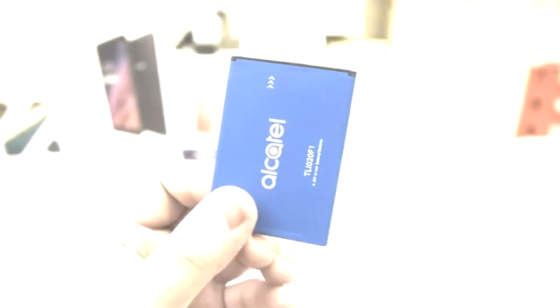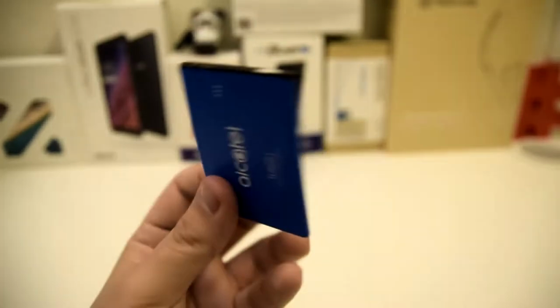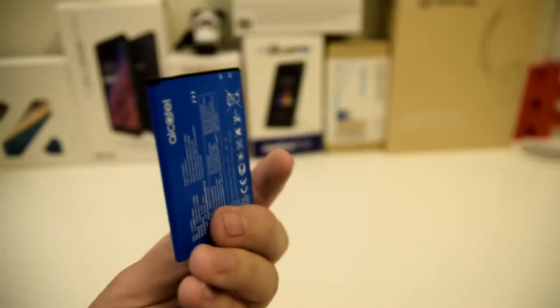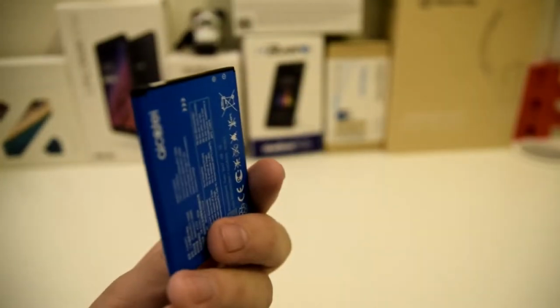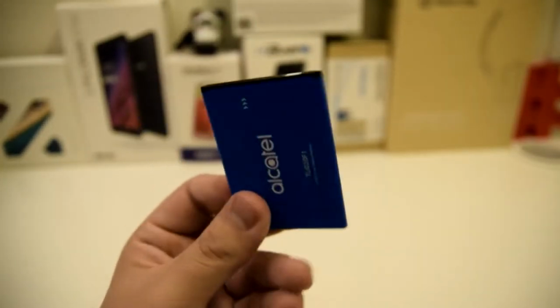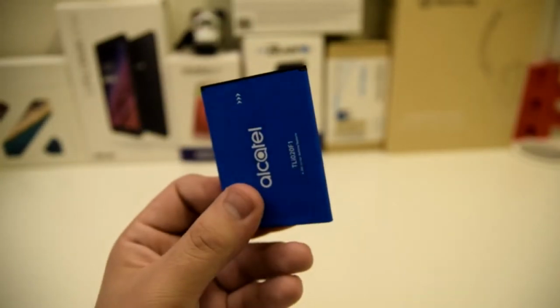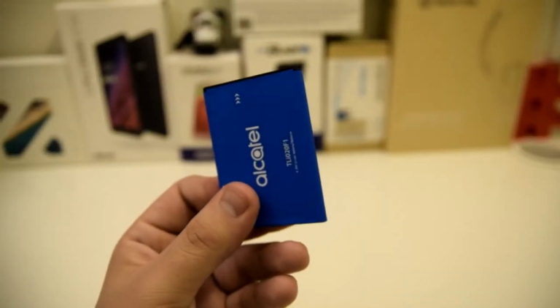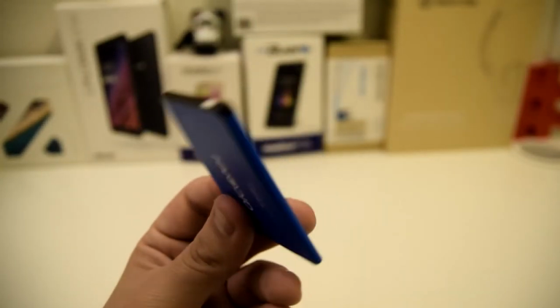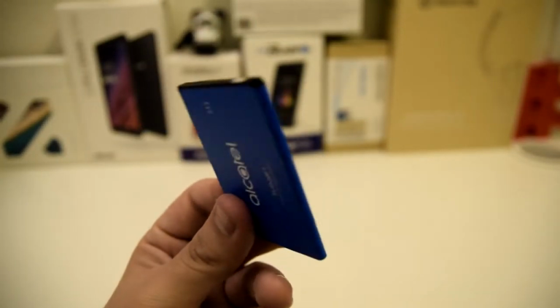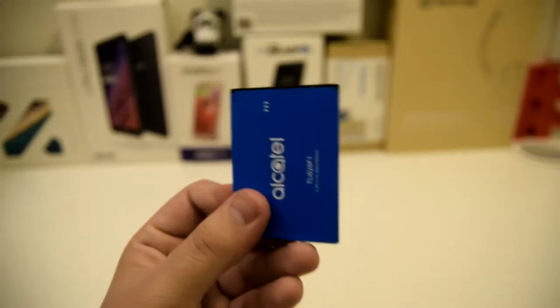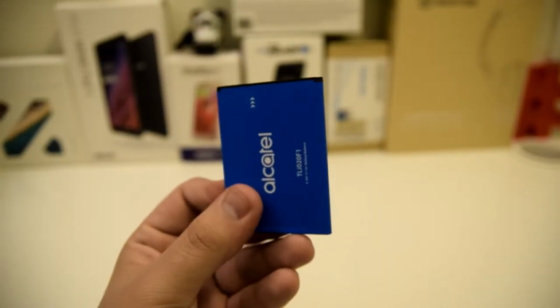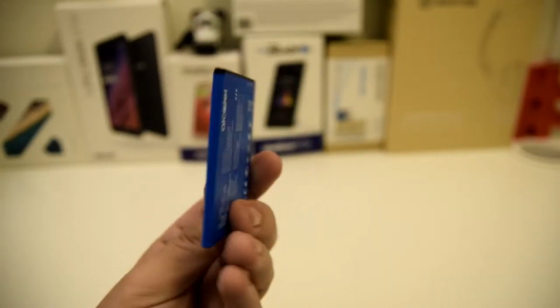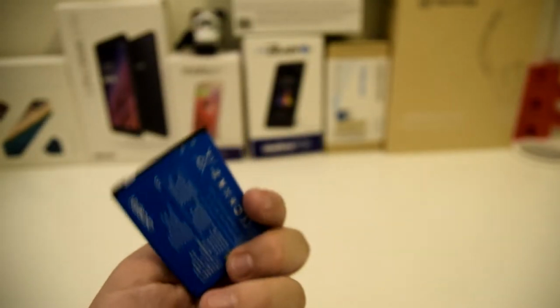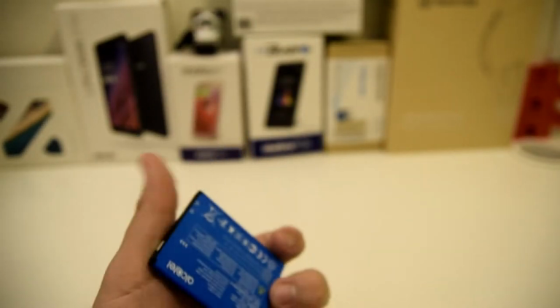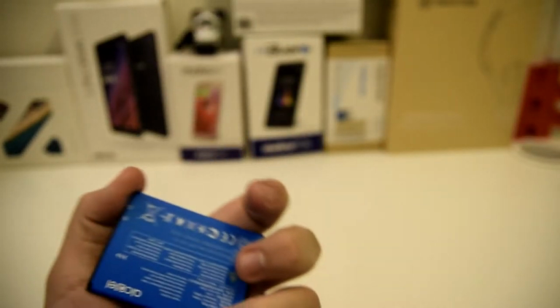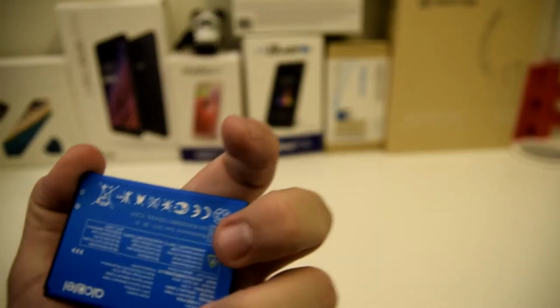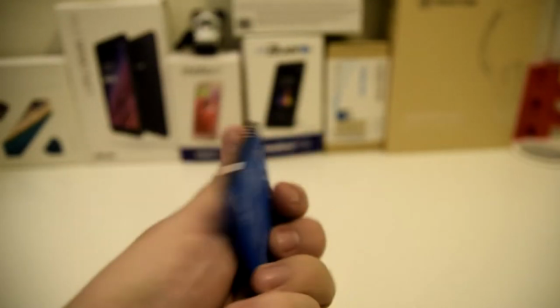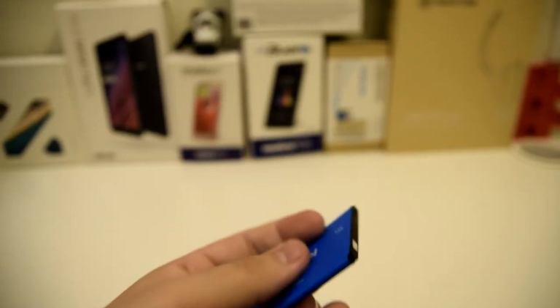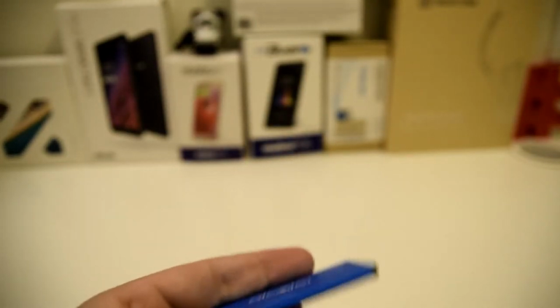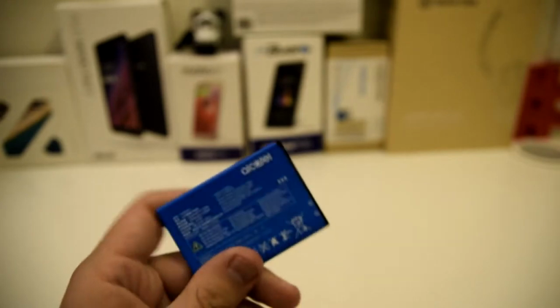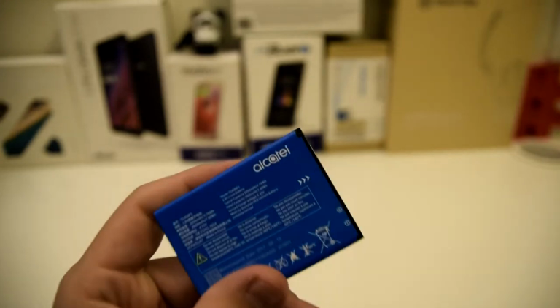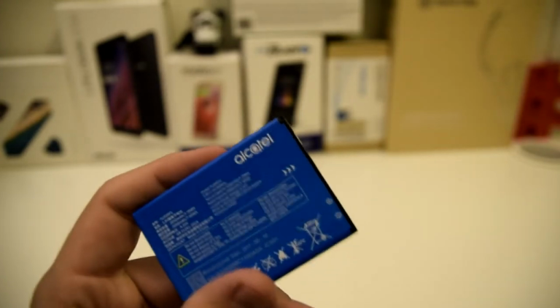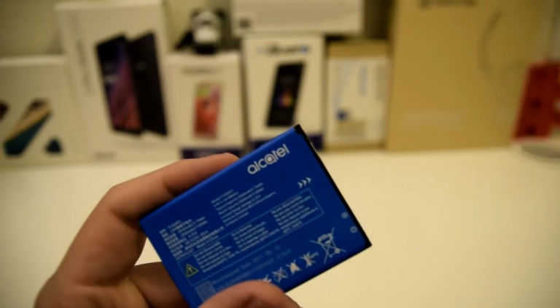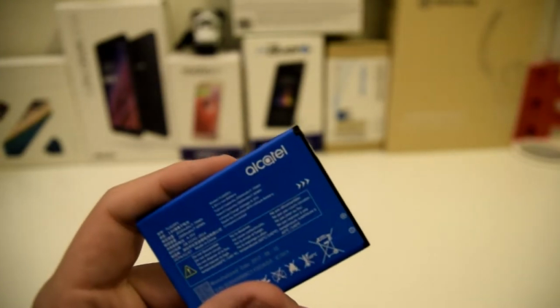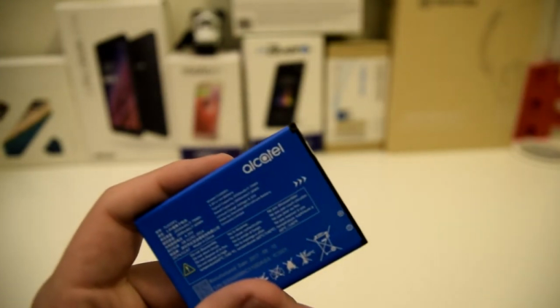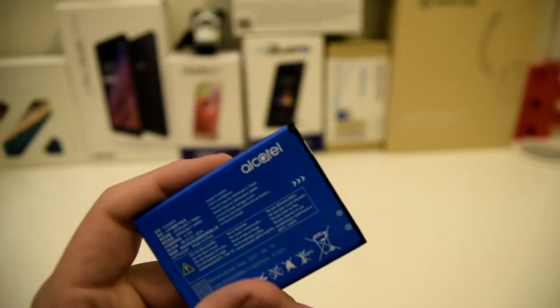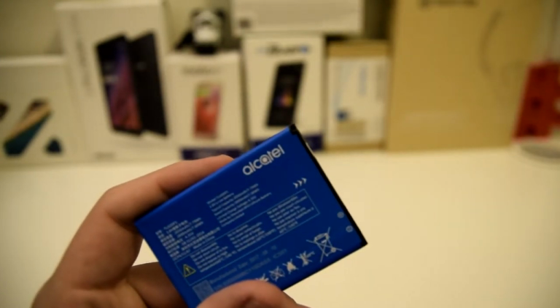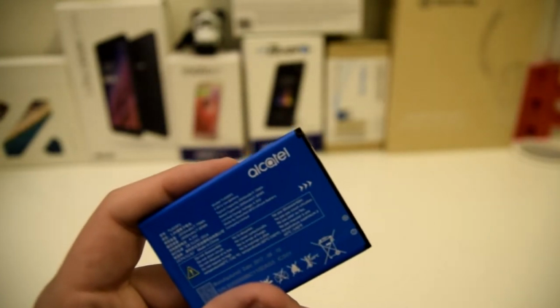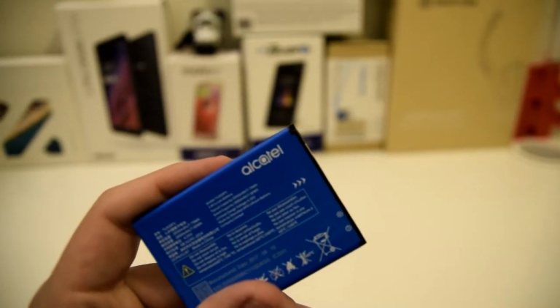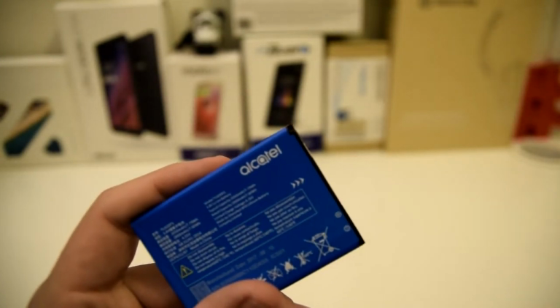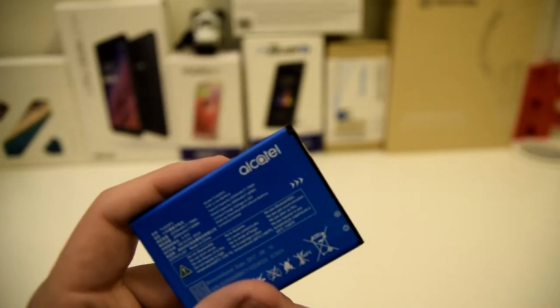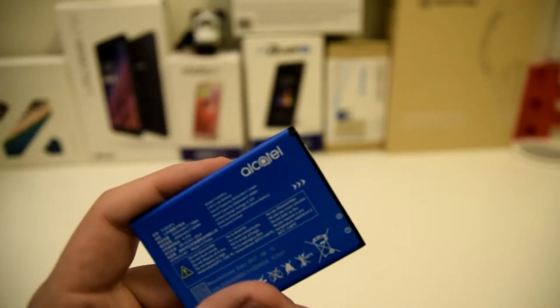So it looks like this battery is 2050 milliamps, which is kind of weak in my opinion — so weak battery in that sense.